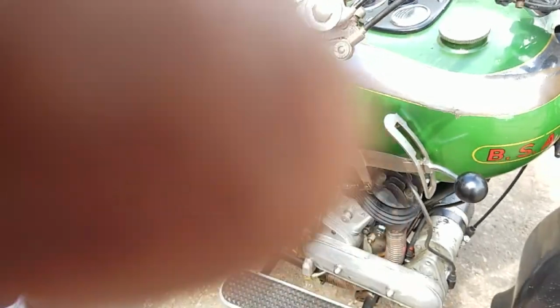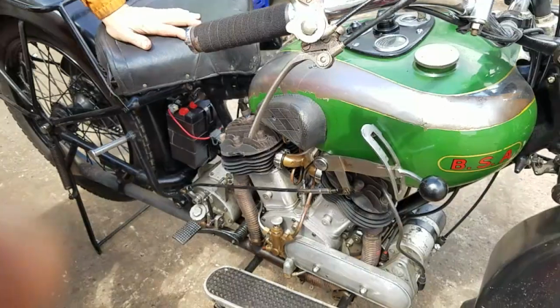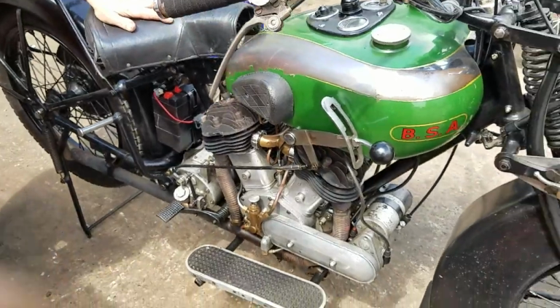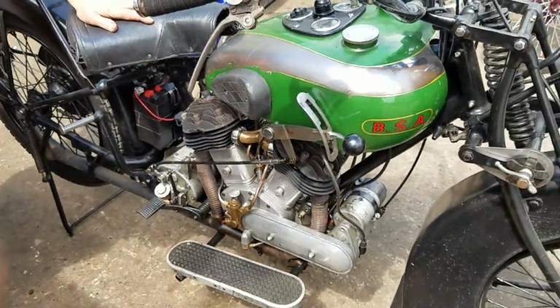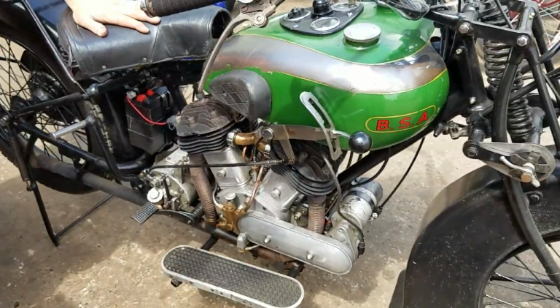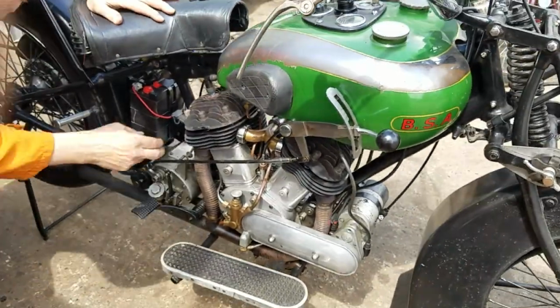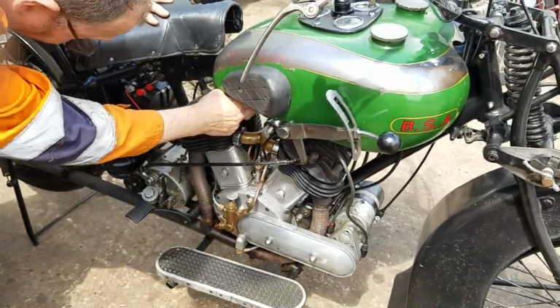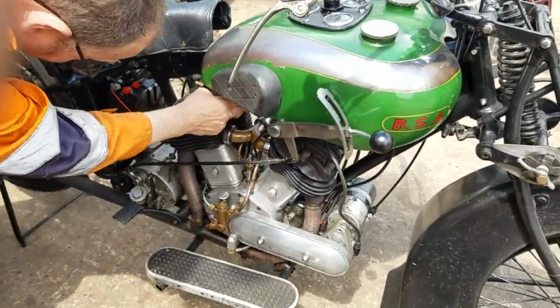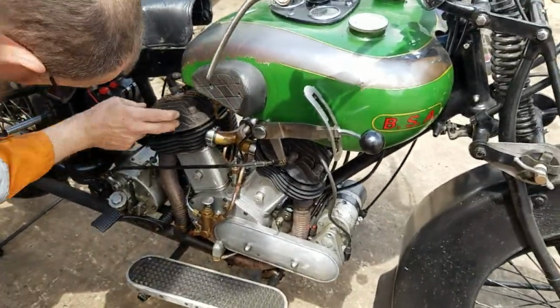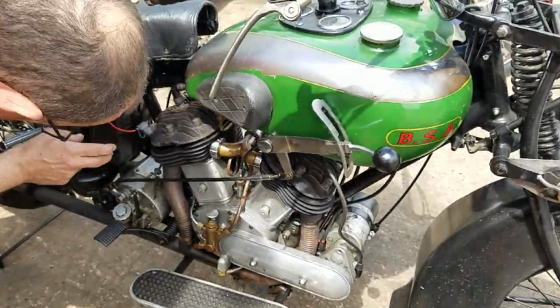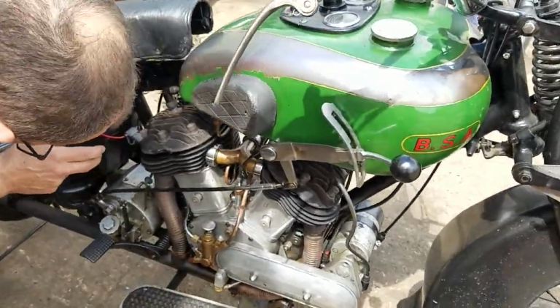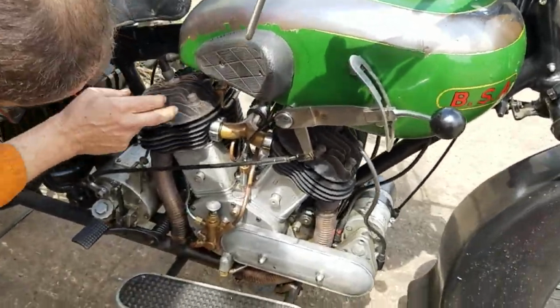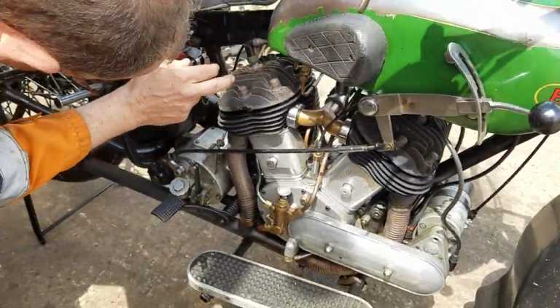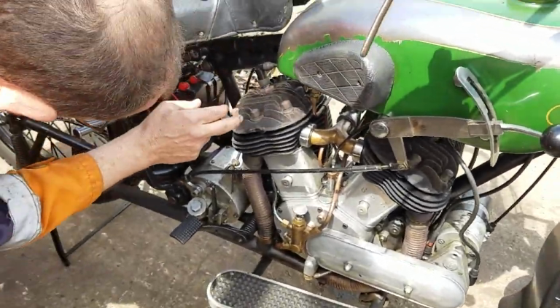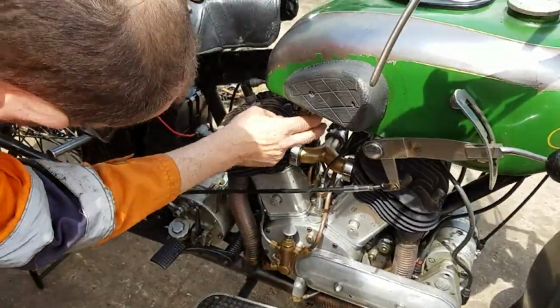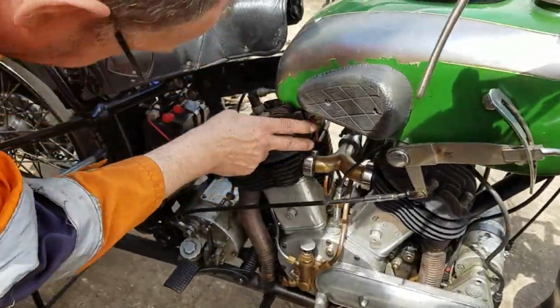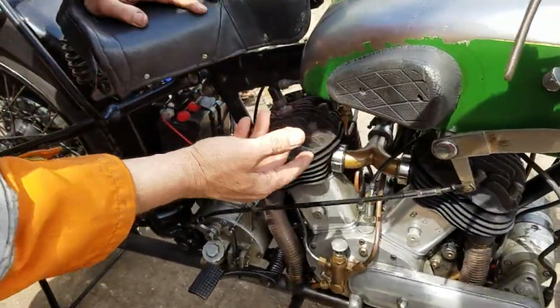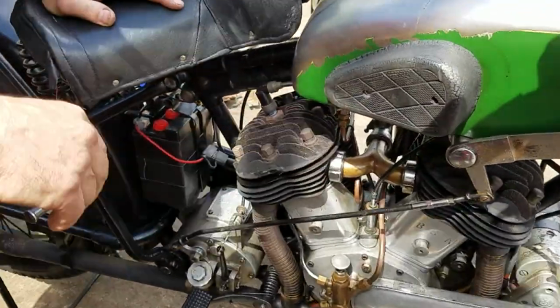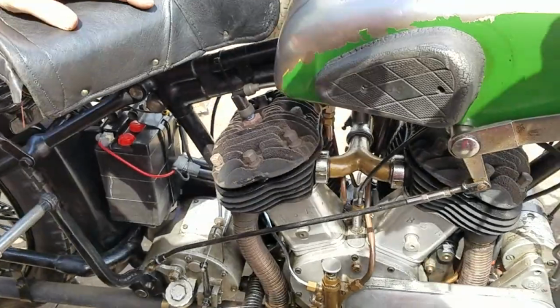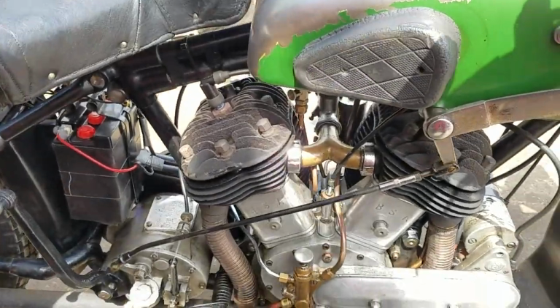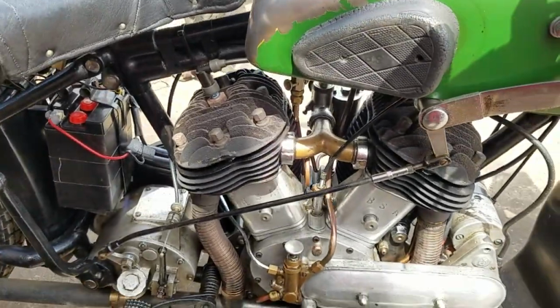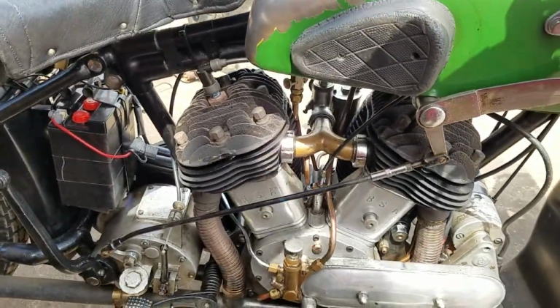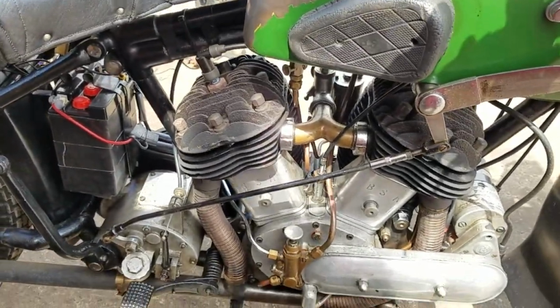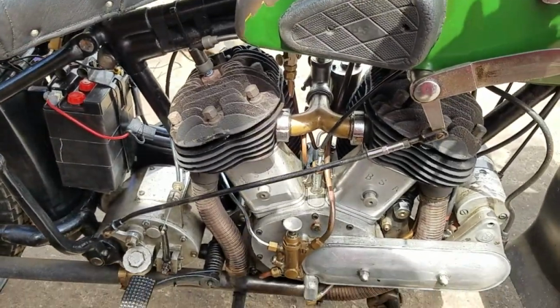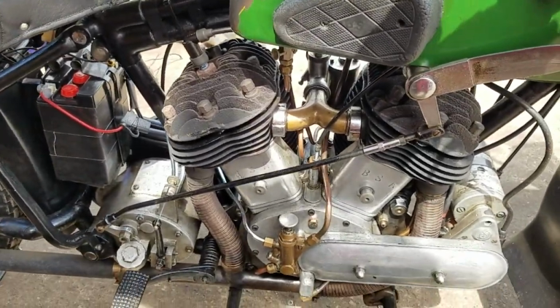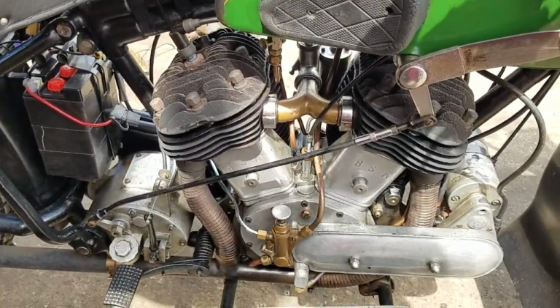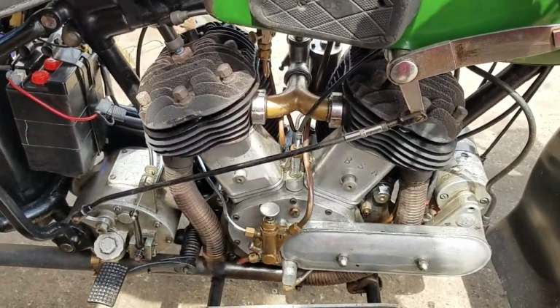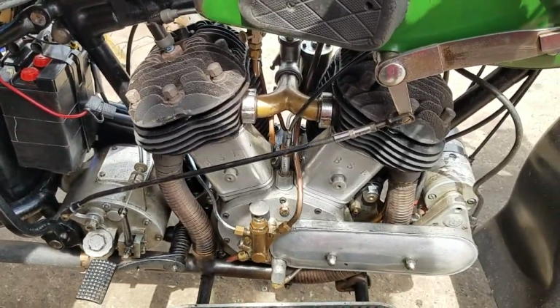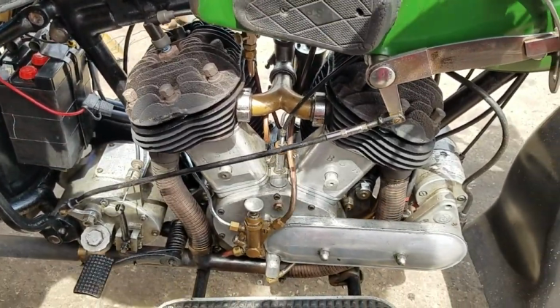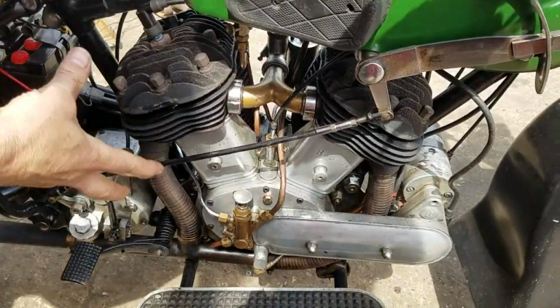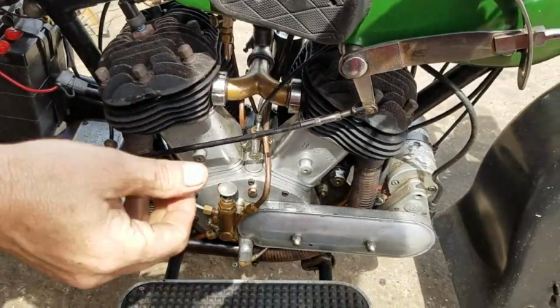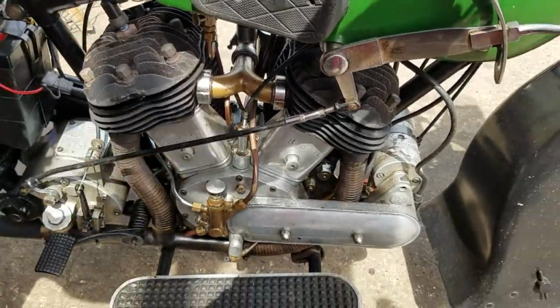So, we've had it running, so fuel is on. The oil system, we've left it as it is — and it's all seen to work.